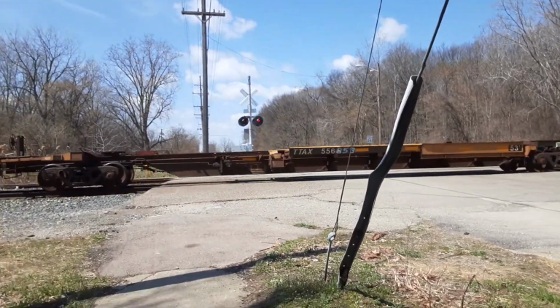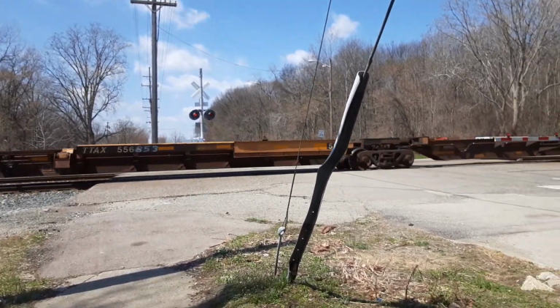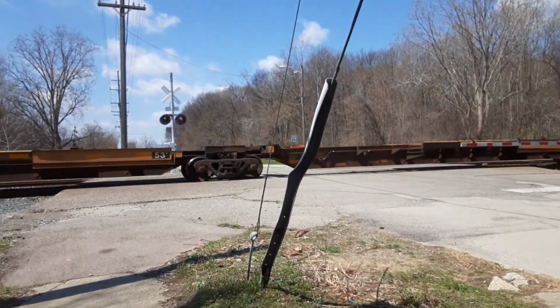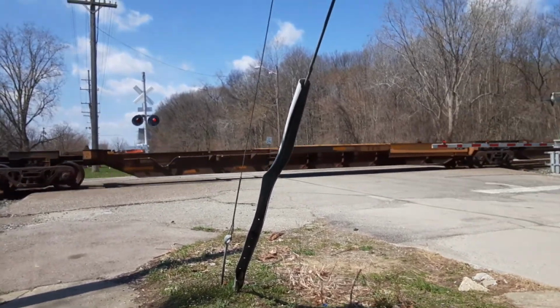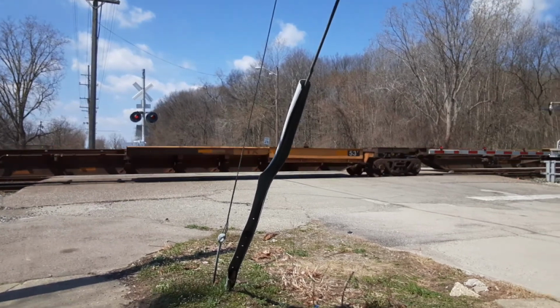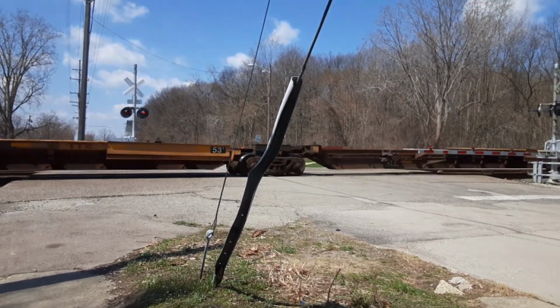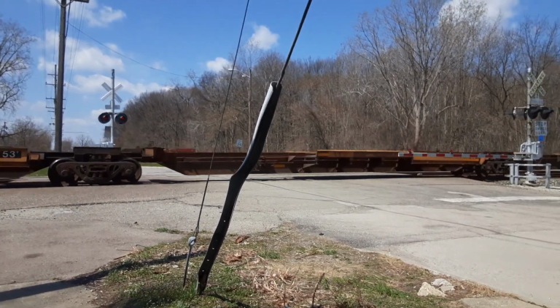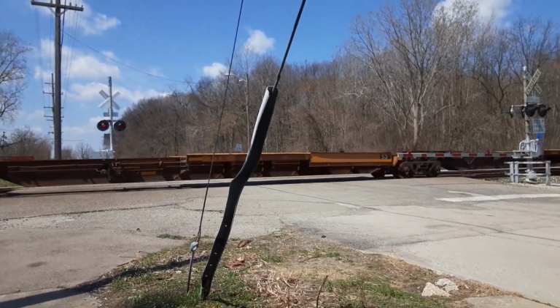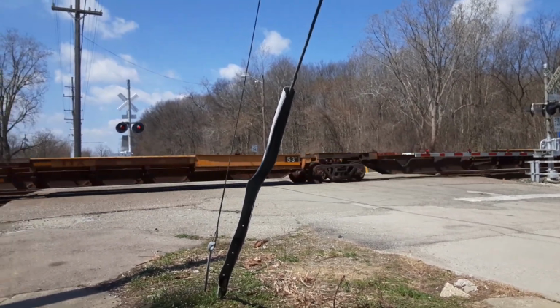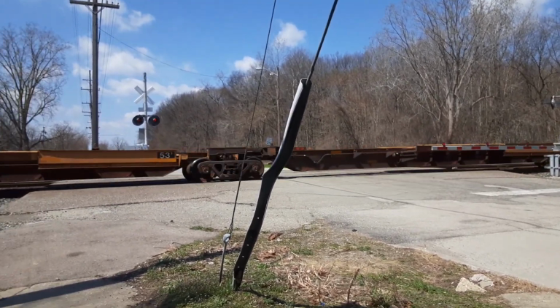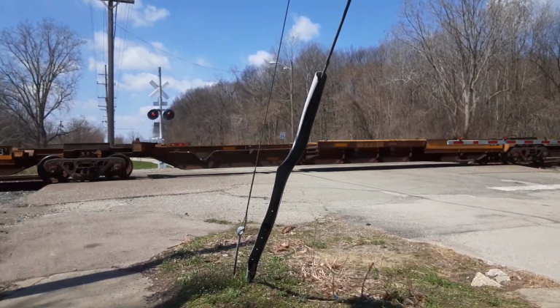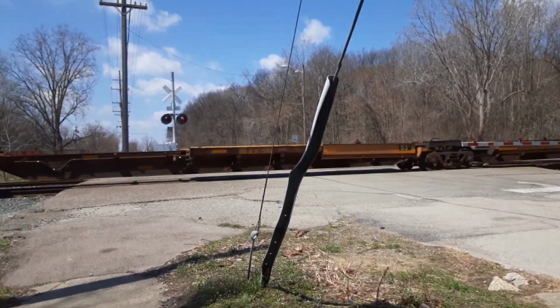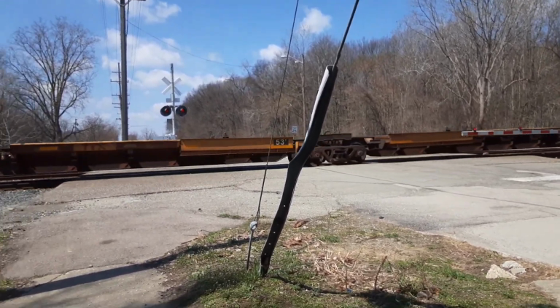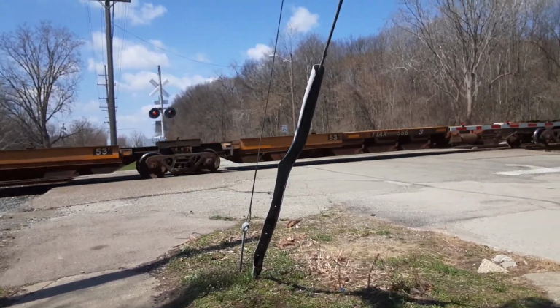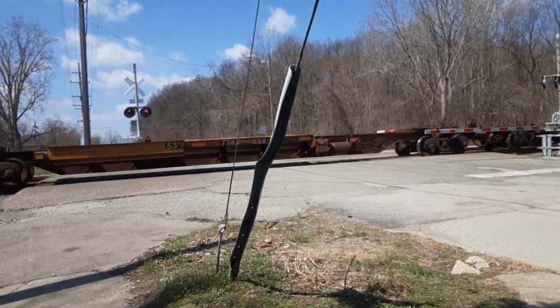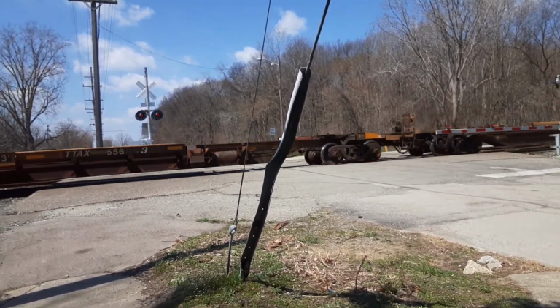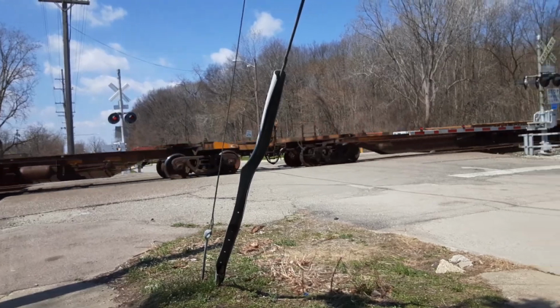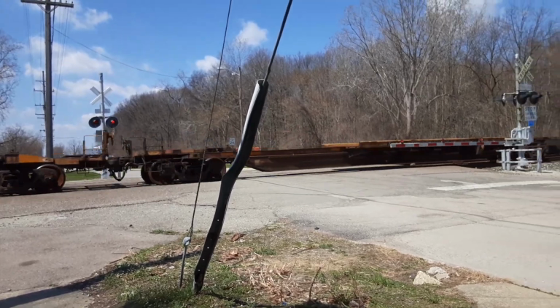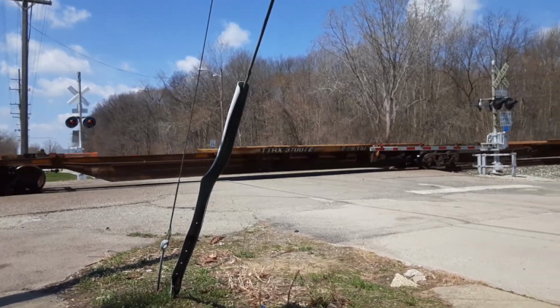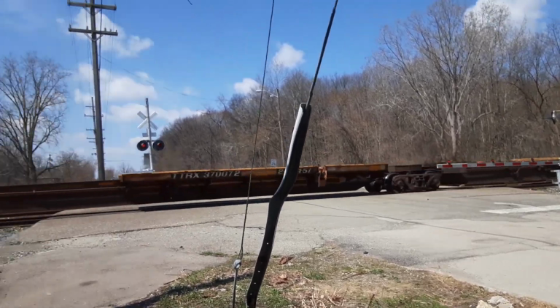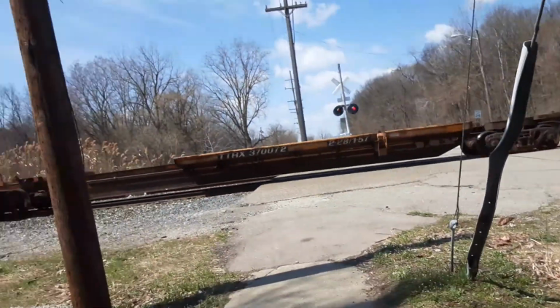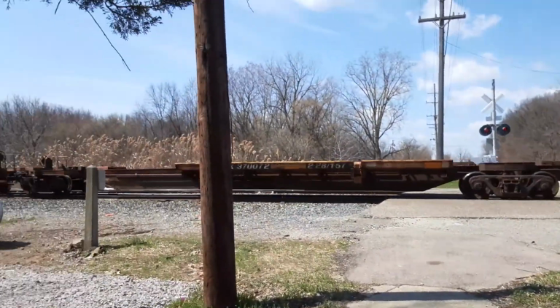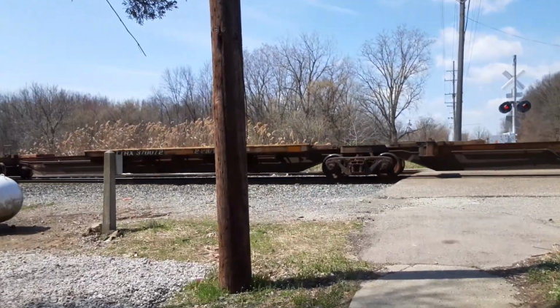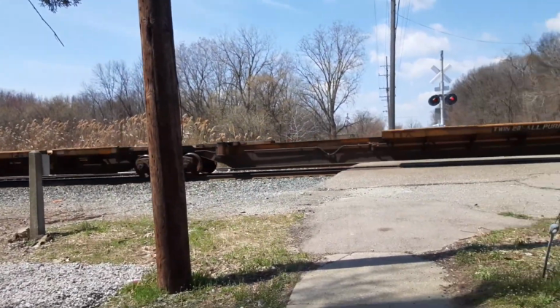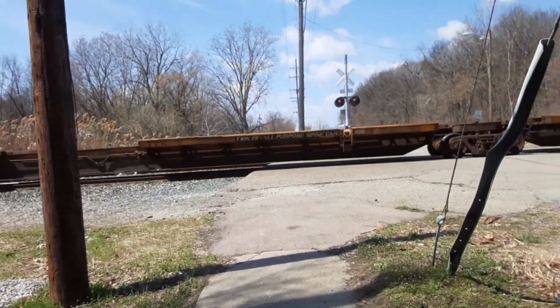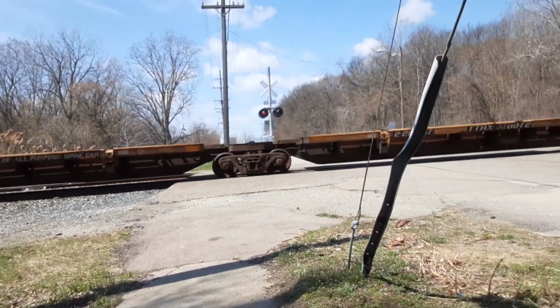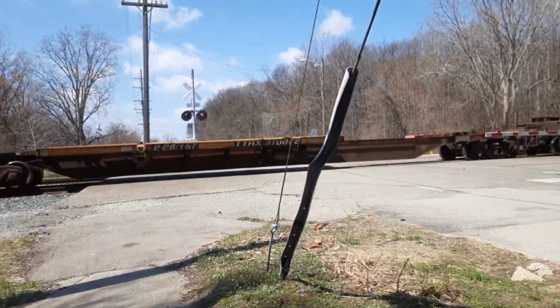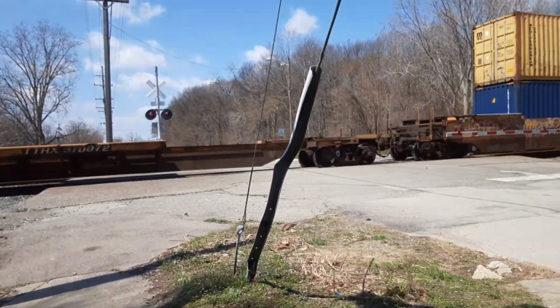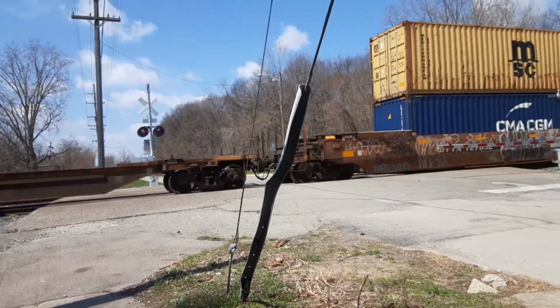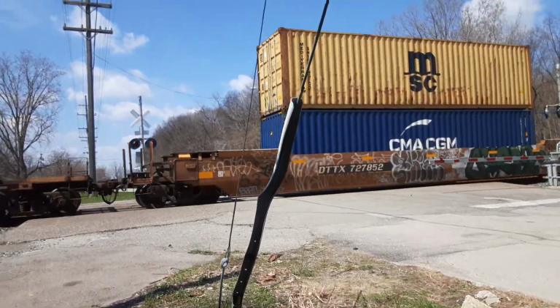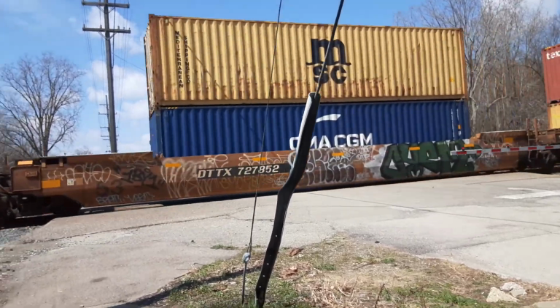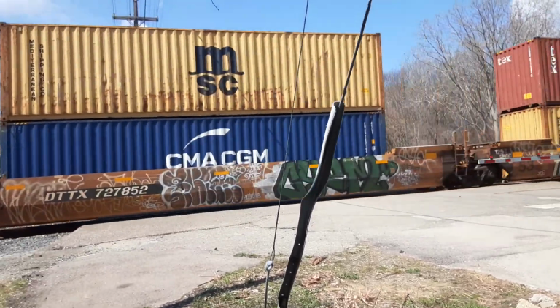These were going to carry my favorites. Dang it. Oh my god, that's a long flat car. And some more double stacks.